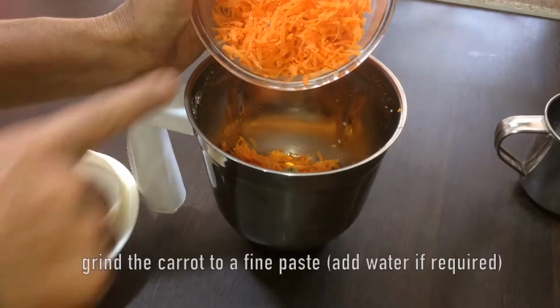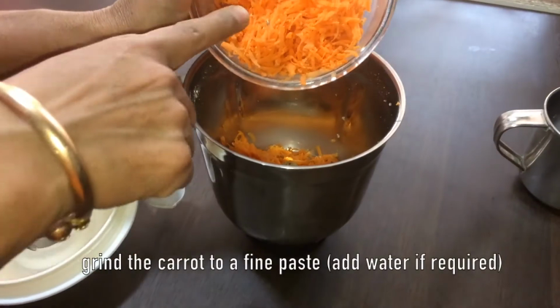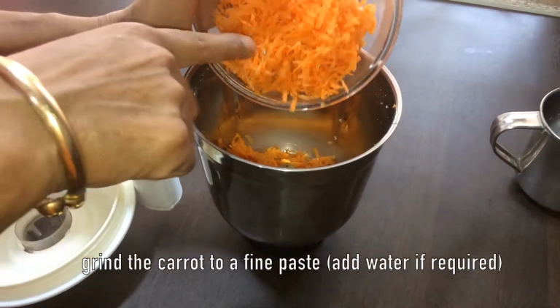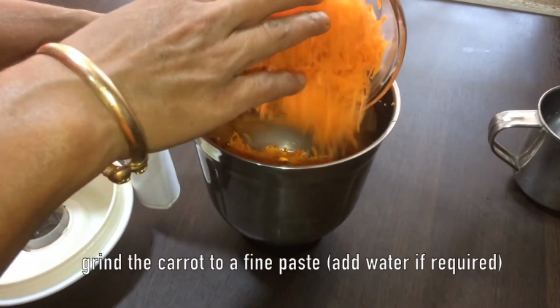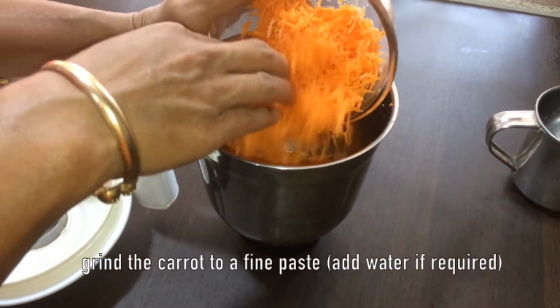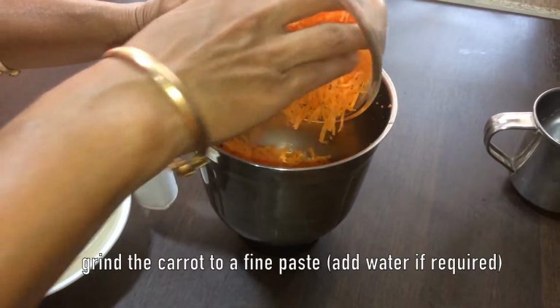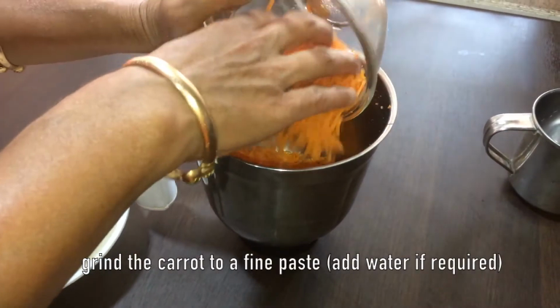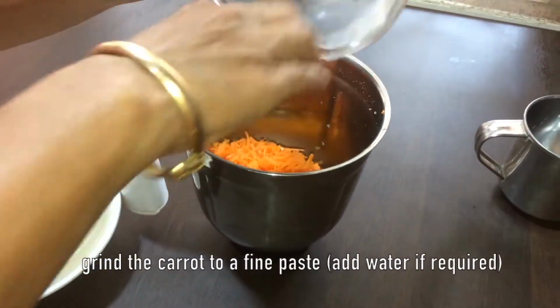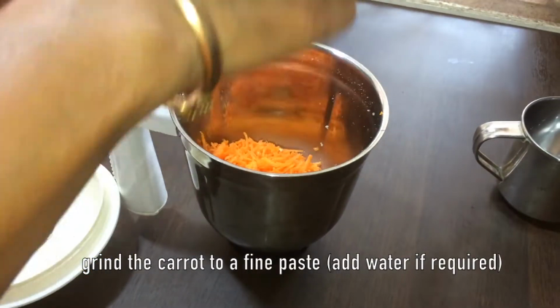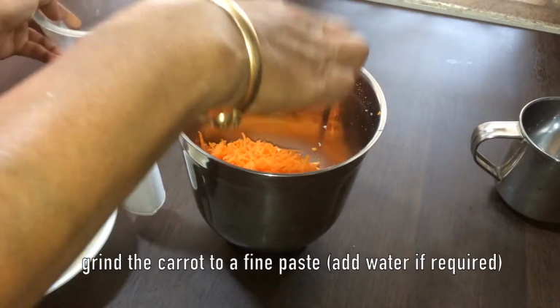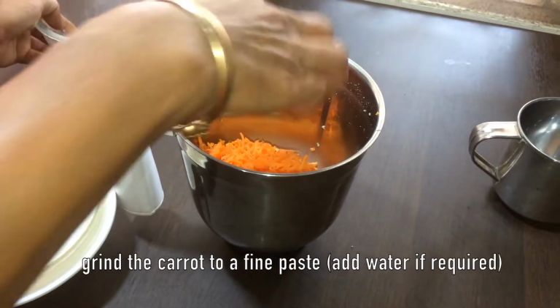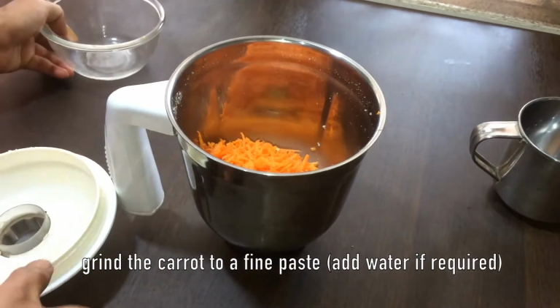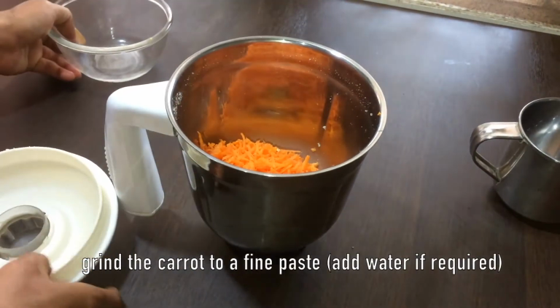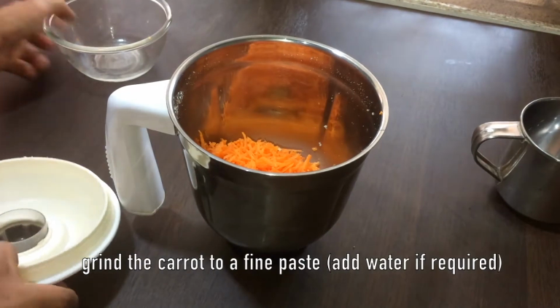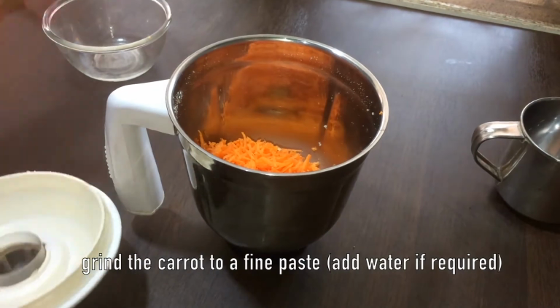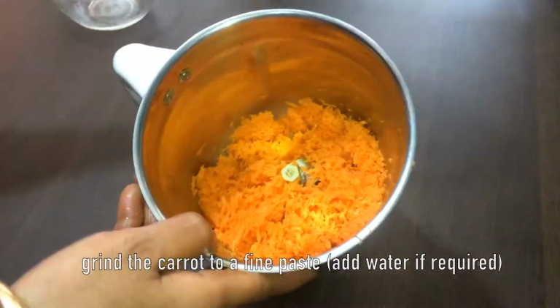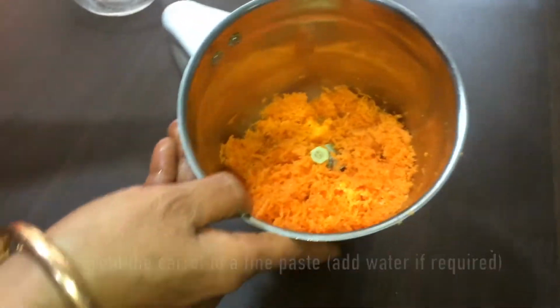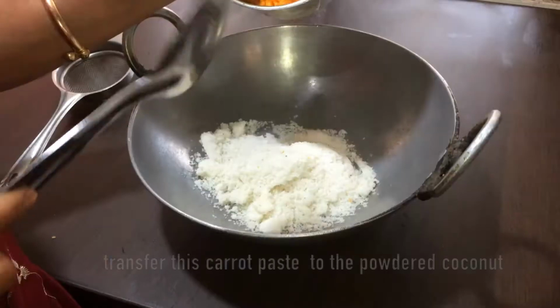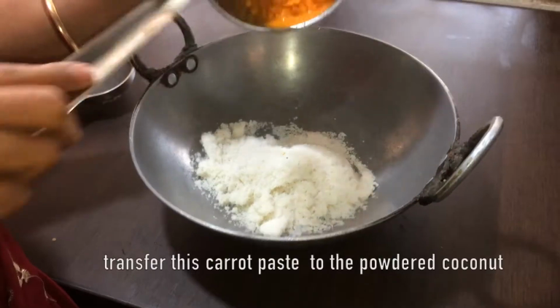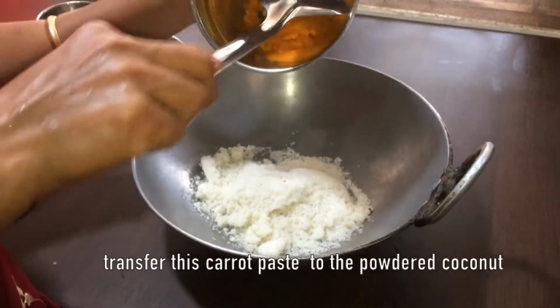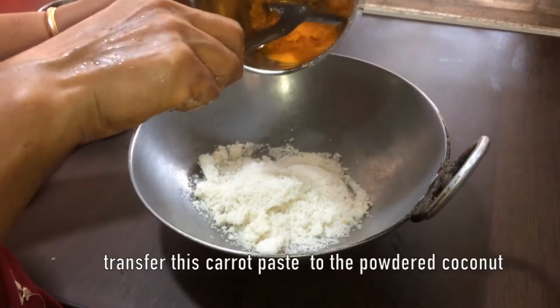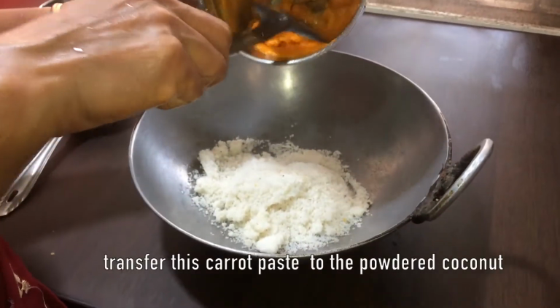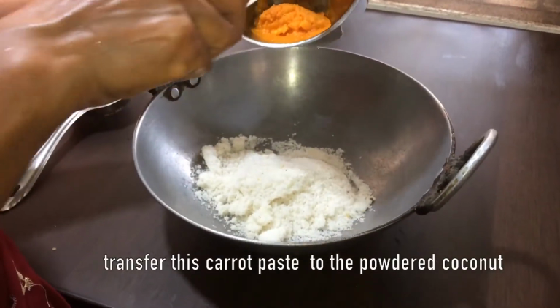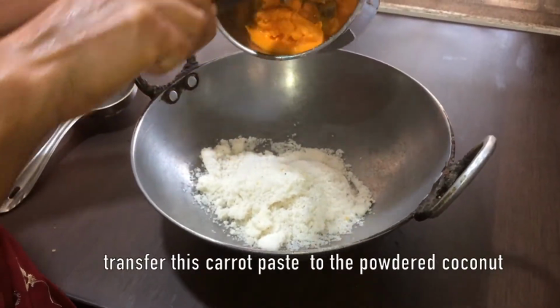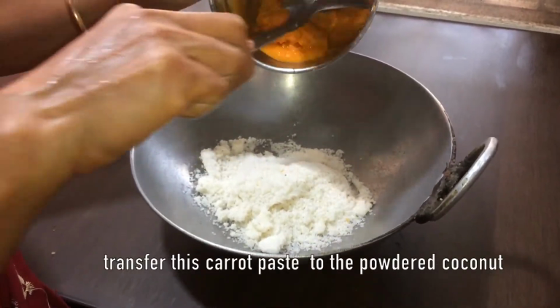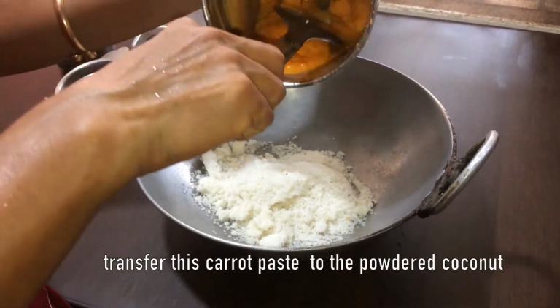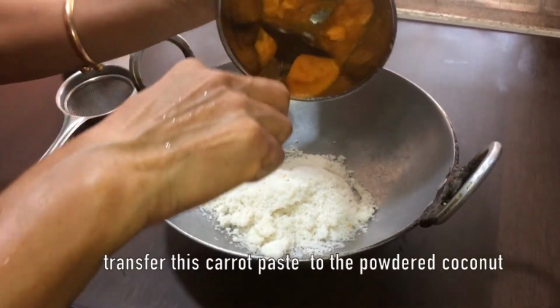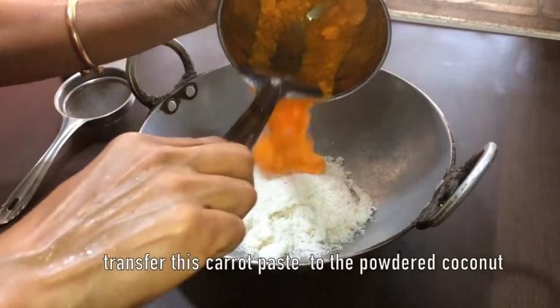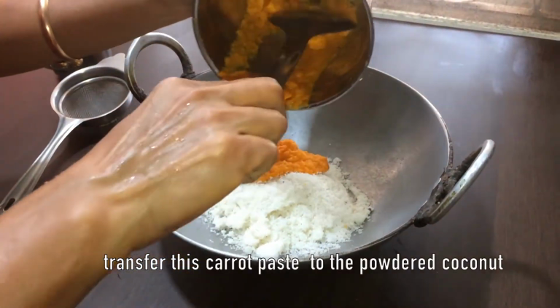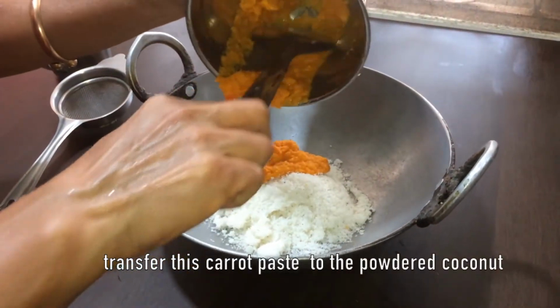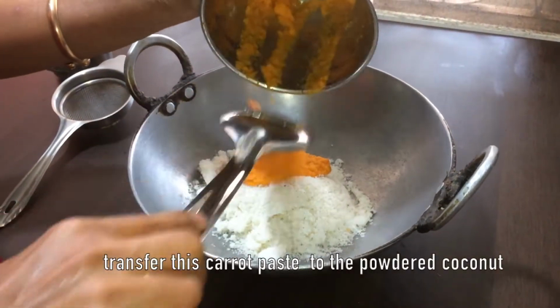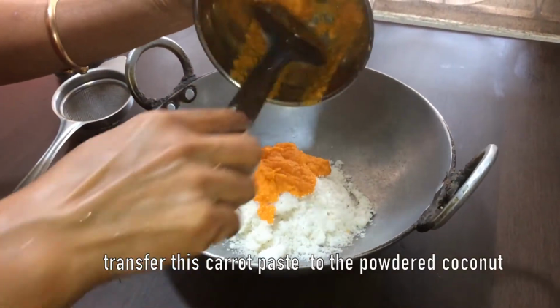Now grind the carrot to a fine paste, adding water if needed. Transfer the carrot paste to the powdered coconut.